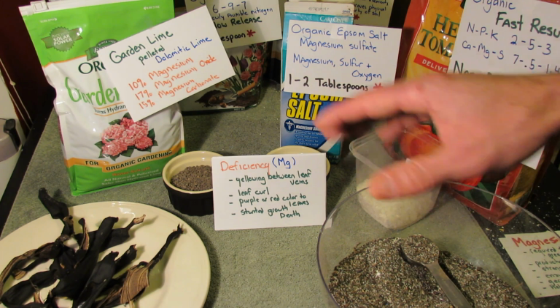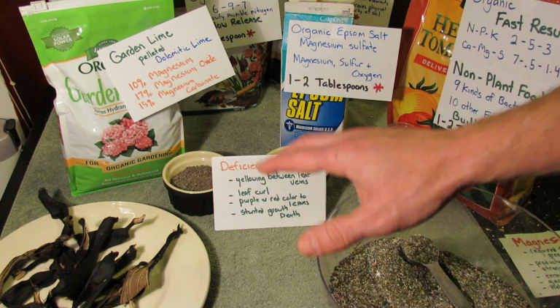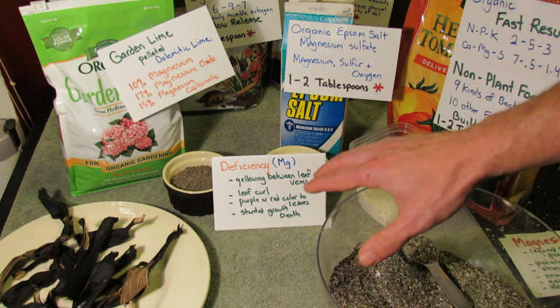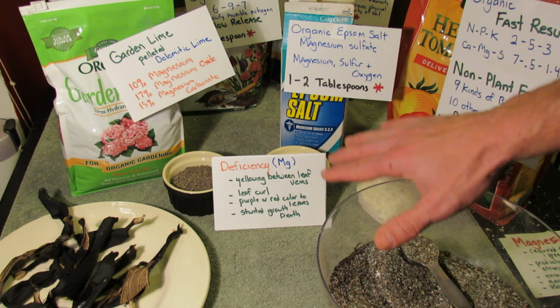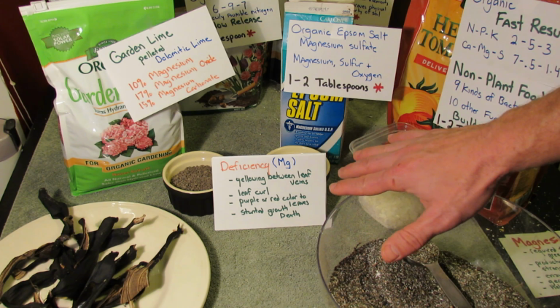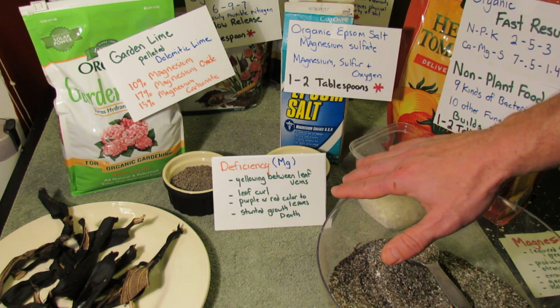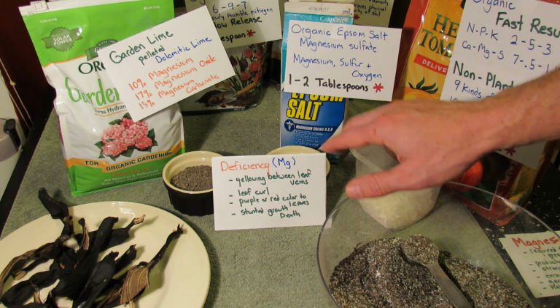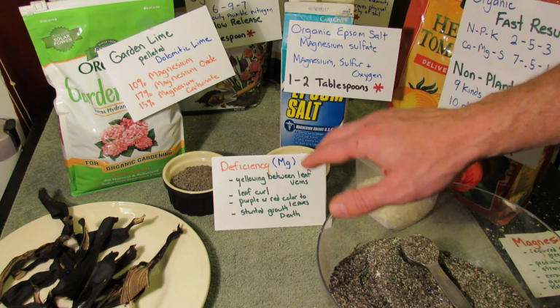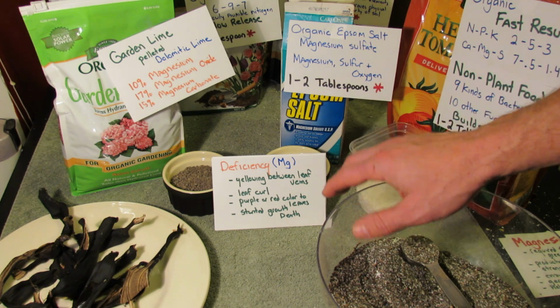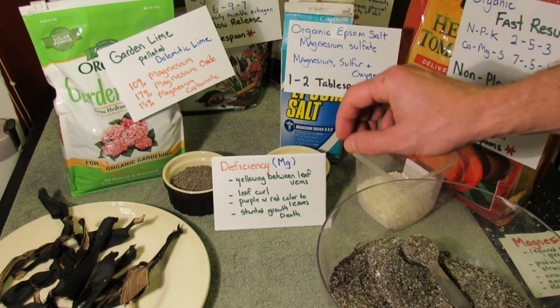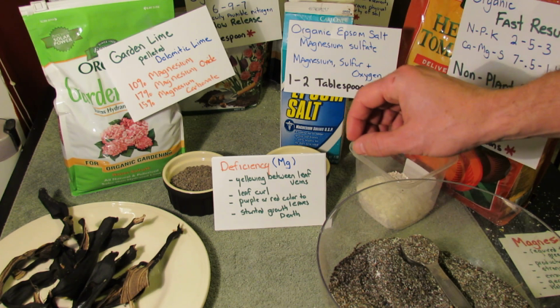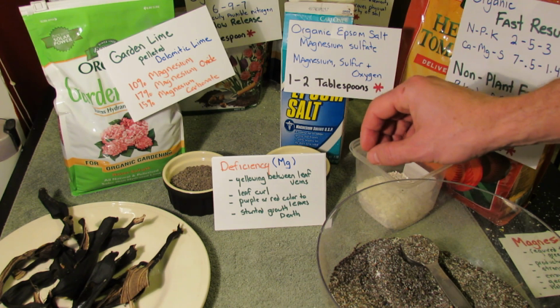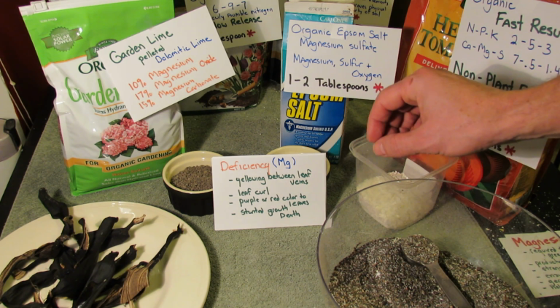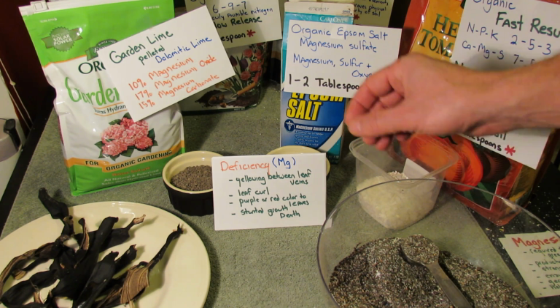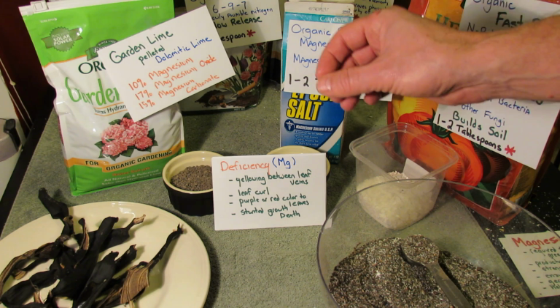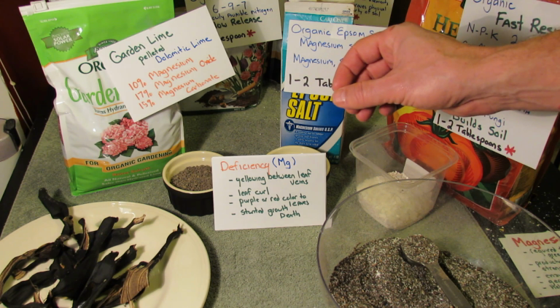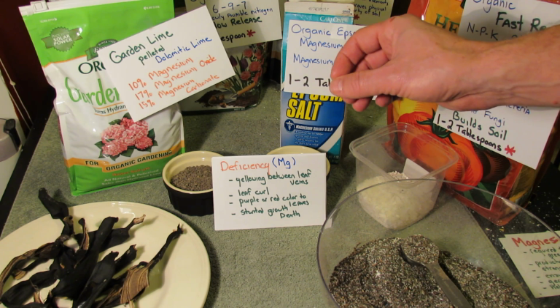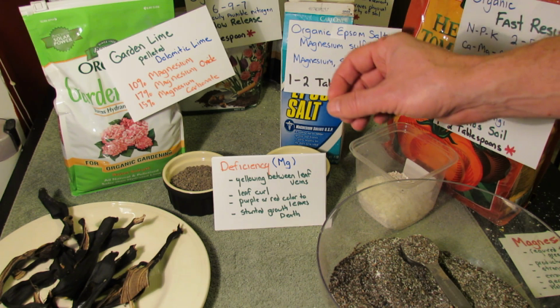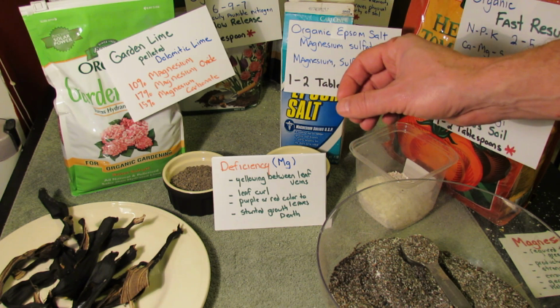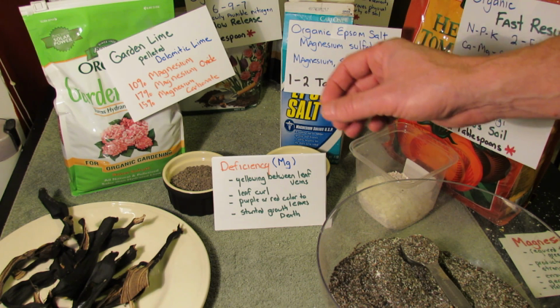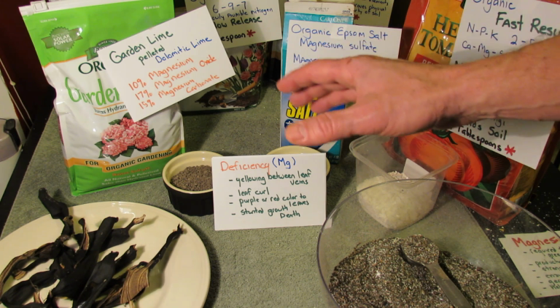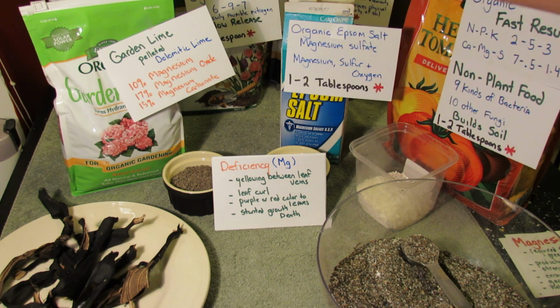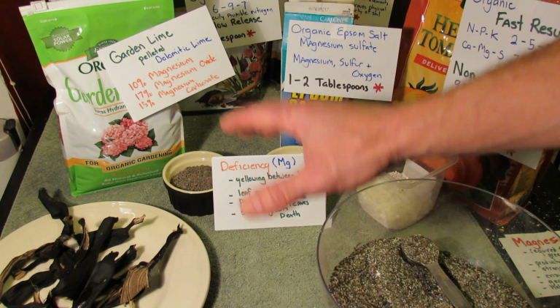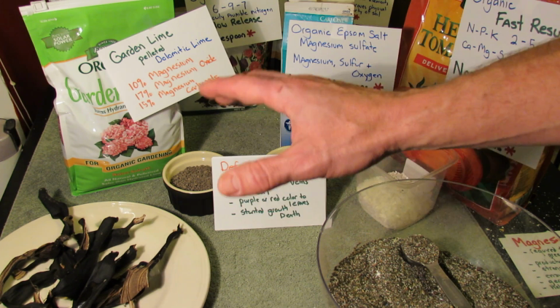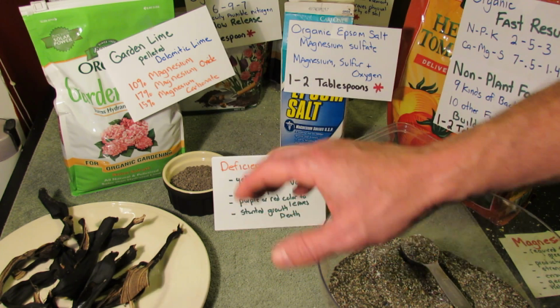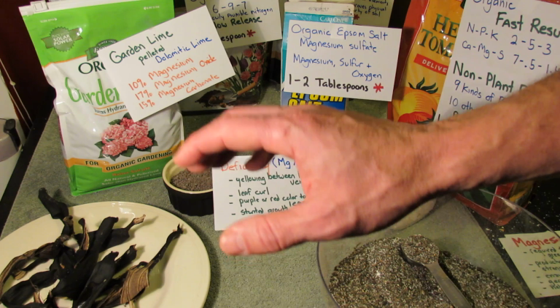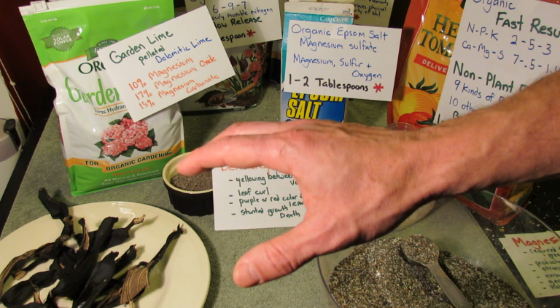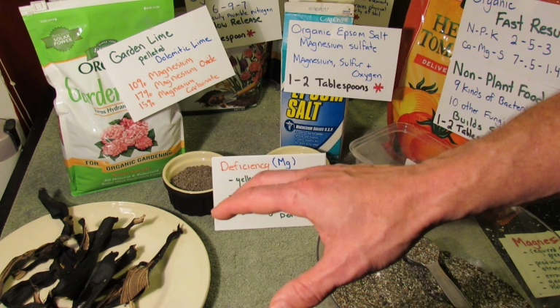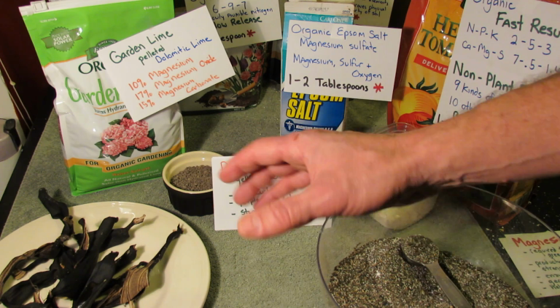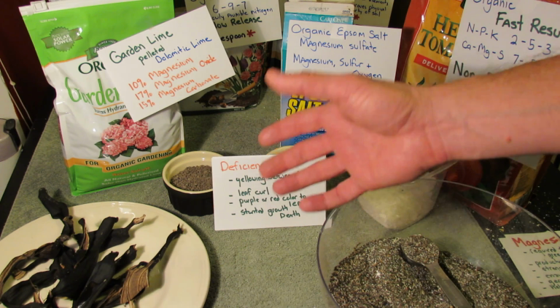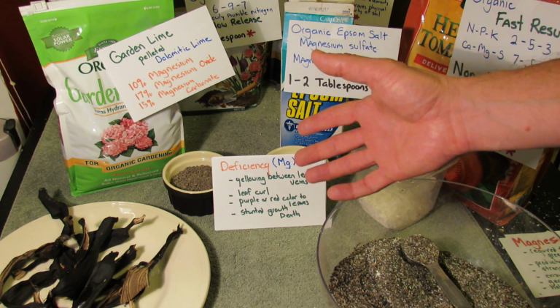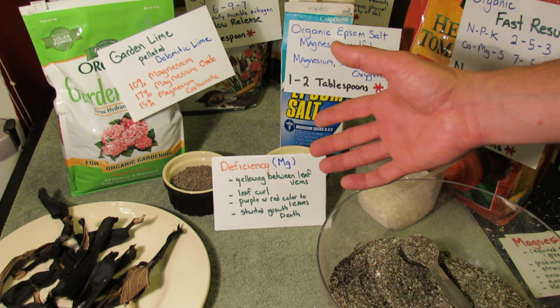If you have the deficiency with yellowing between the leaf veins, you can also have leaf curl, the leaves can turn purple or red, and sometimes the stems can look a different color. But most importantly, you can just have a stunted plant with stunted growth, and probably your plant's going to die.